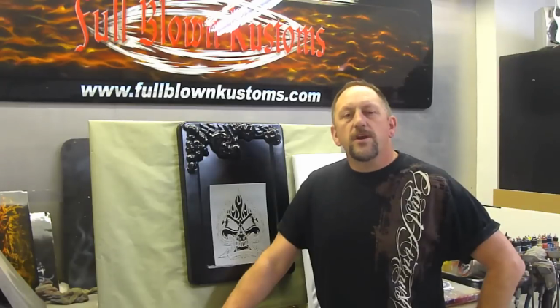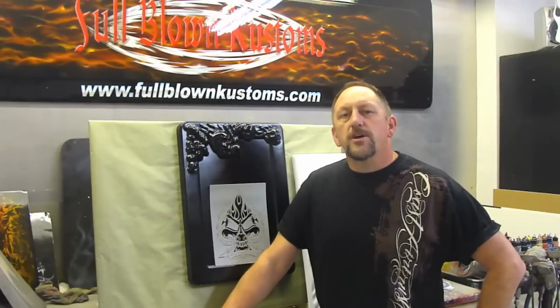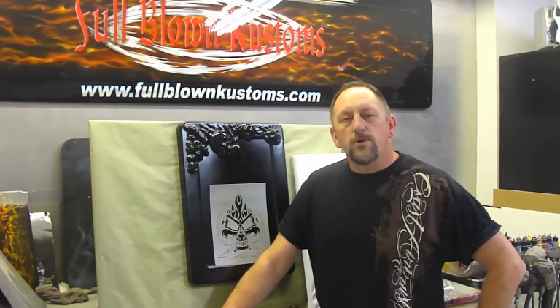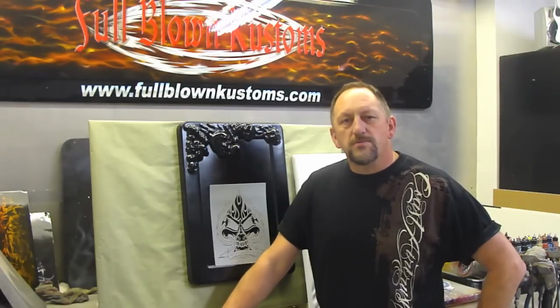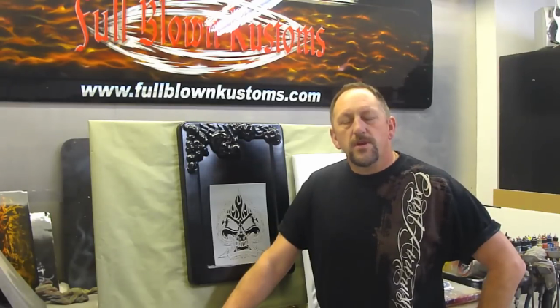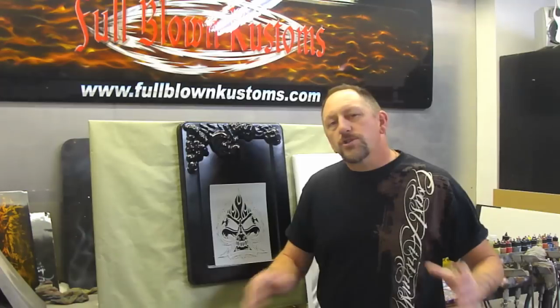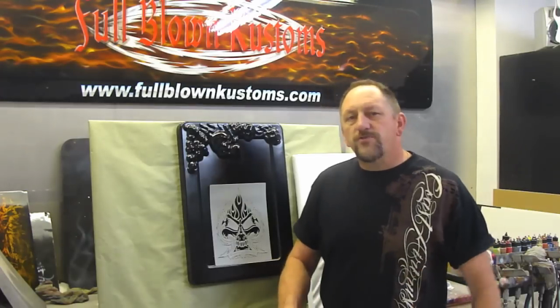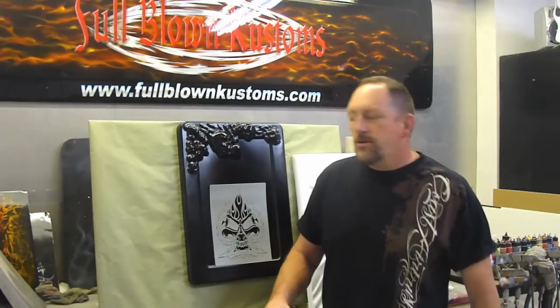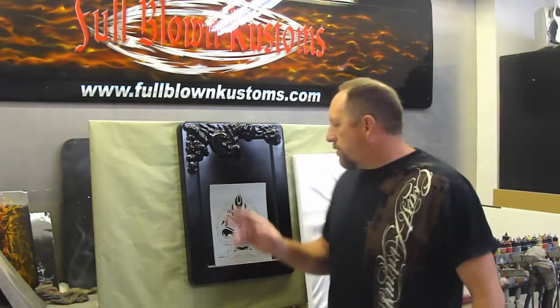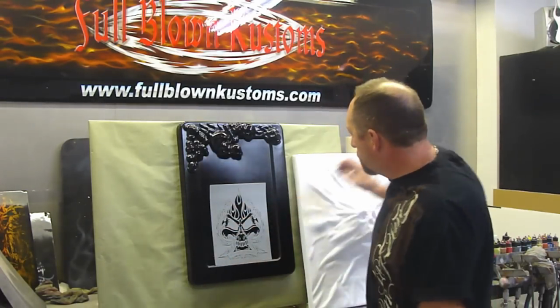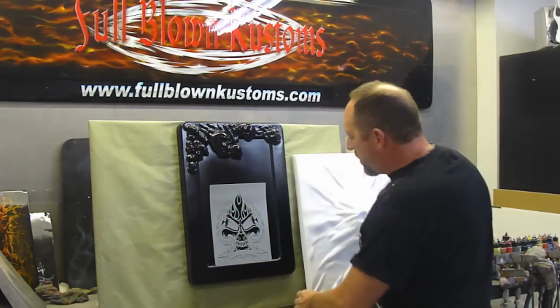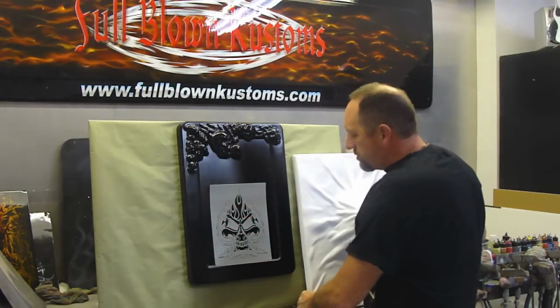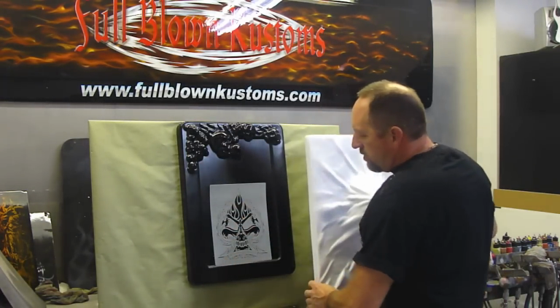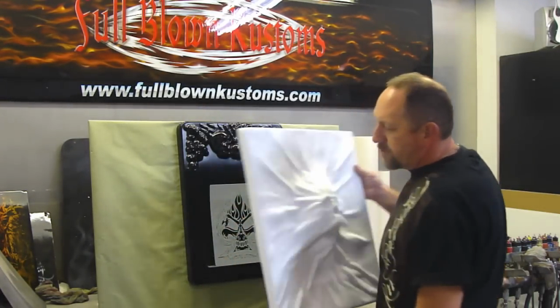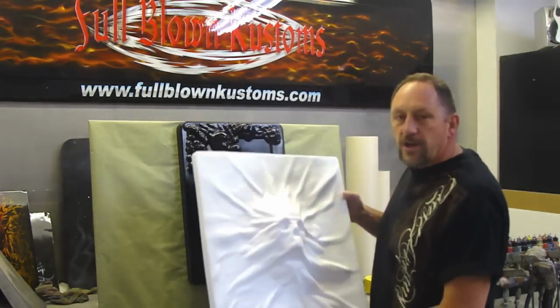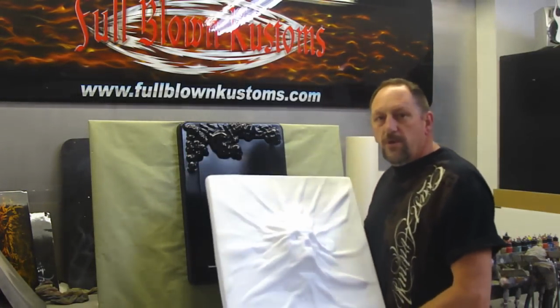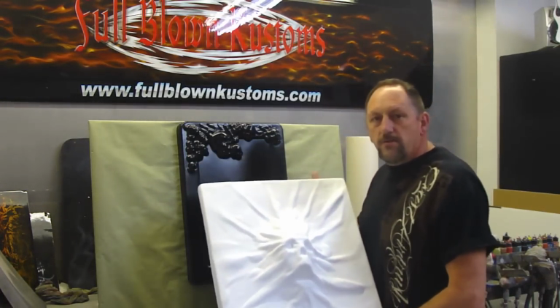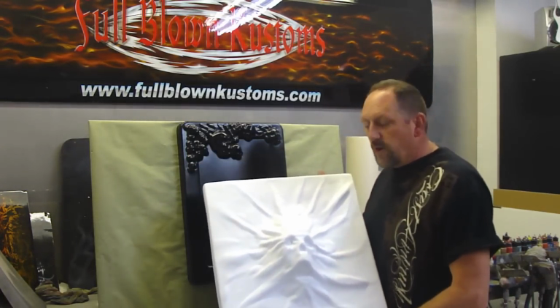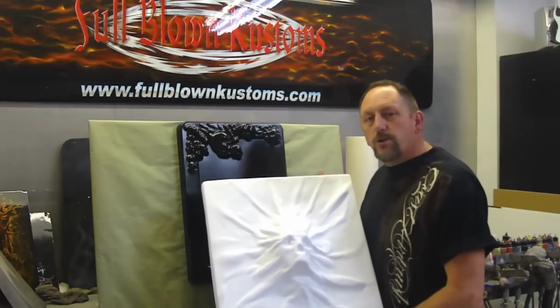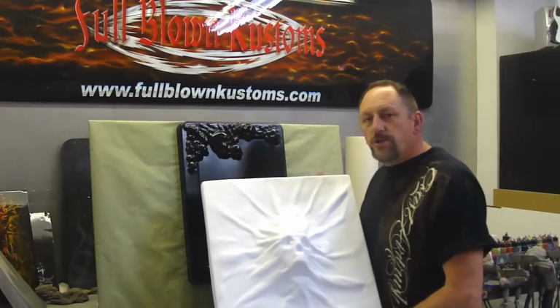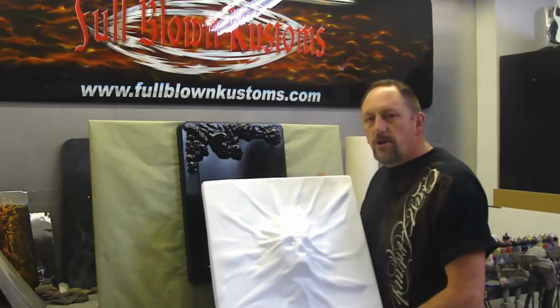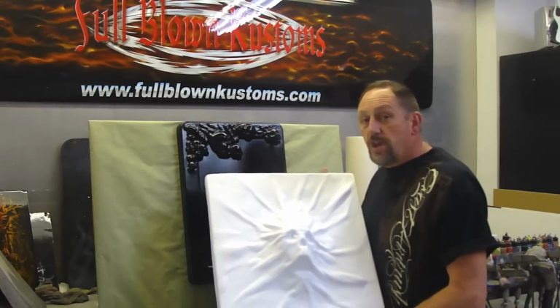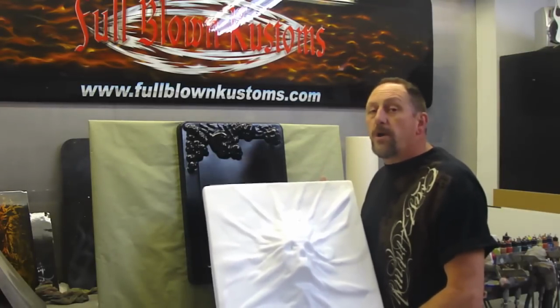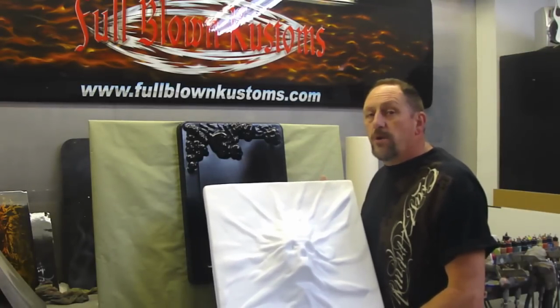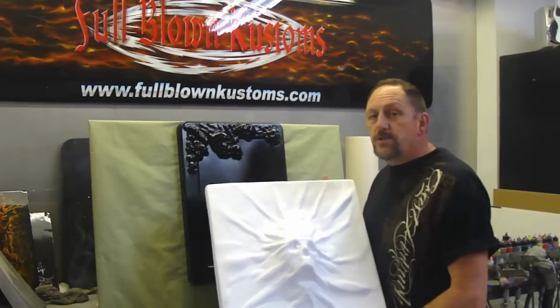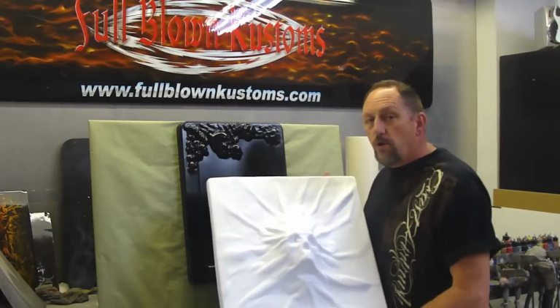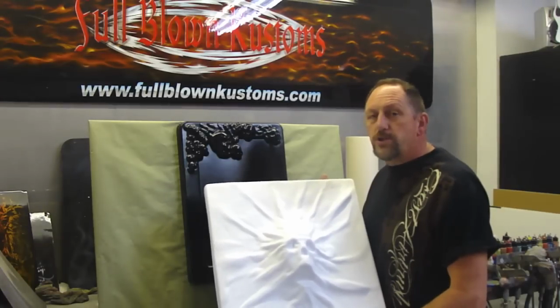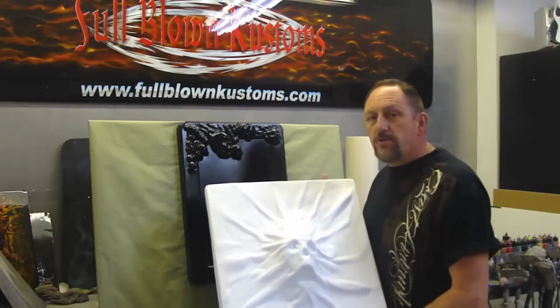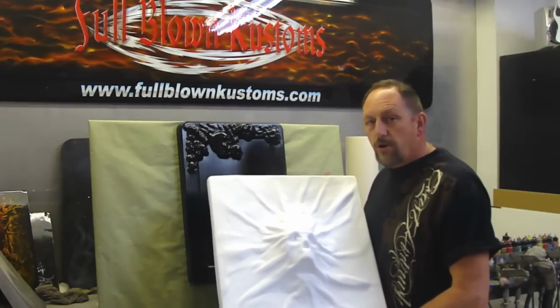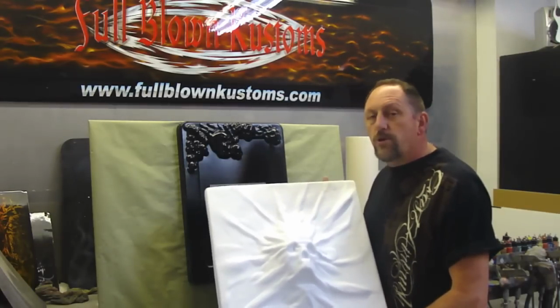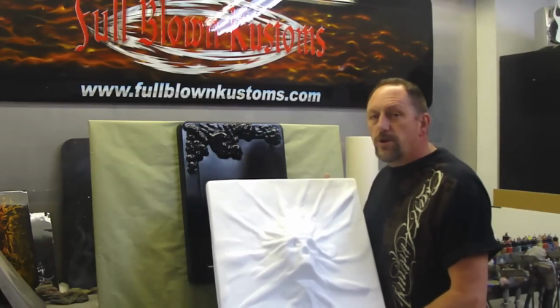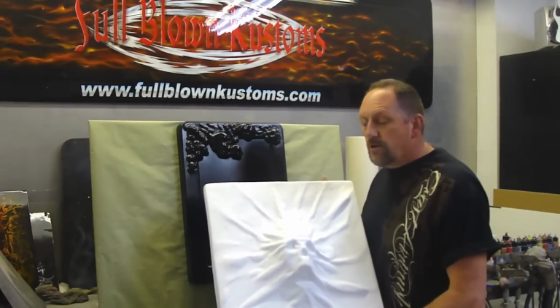Hey guys, Ed Hudd from Full Blown Customs. What I'm going to show you in this video is how to paint these 3D plastics. These are some designs that I make and they're available at coastairbrush.com. You cannot buy them through my website — the only place you can buy these is through coastairbrush.com.